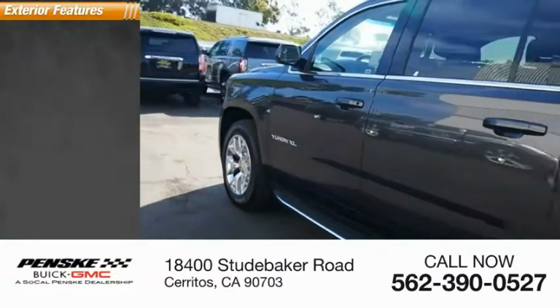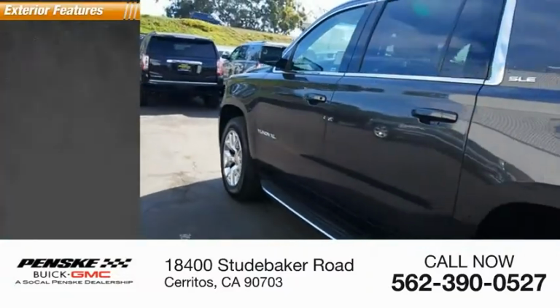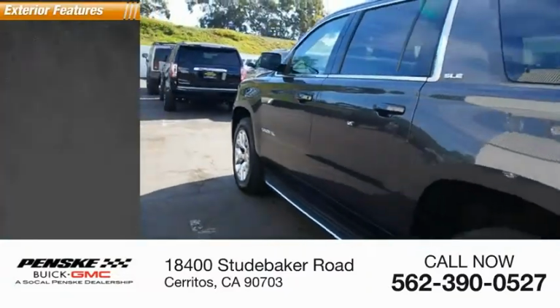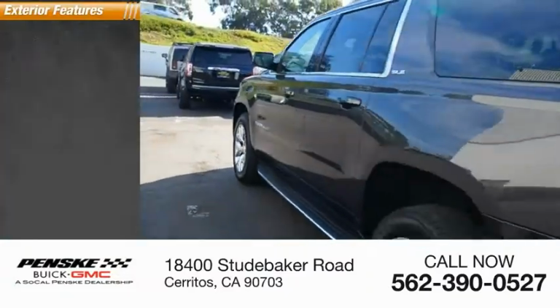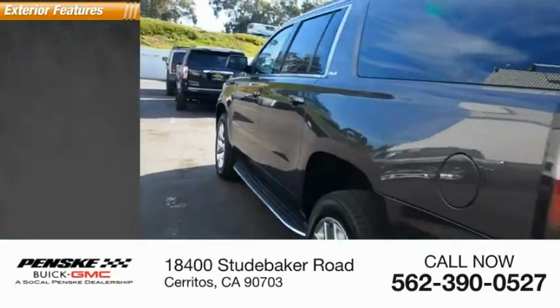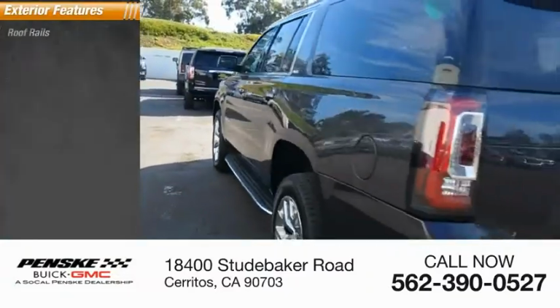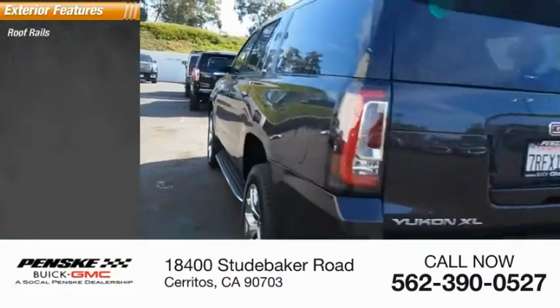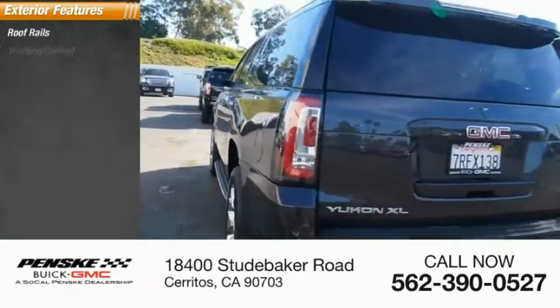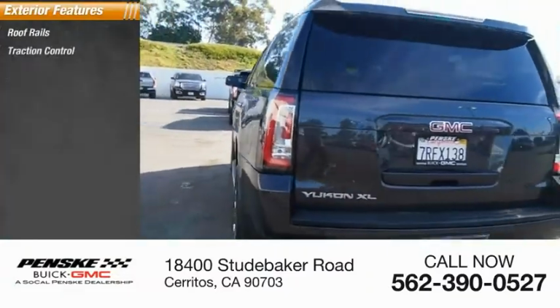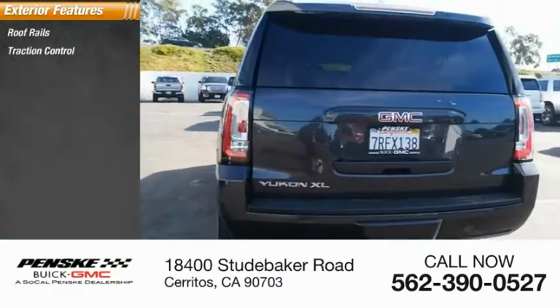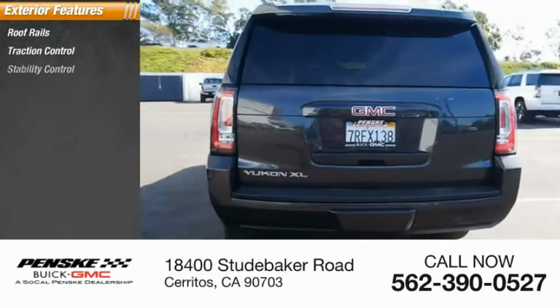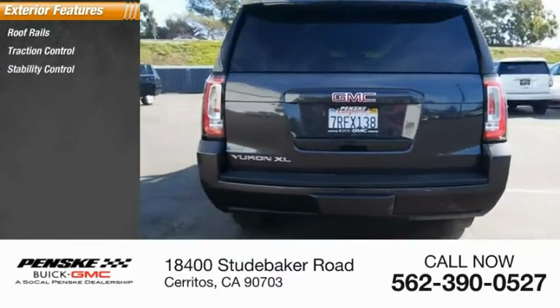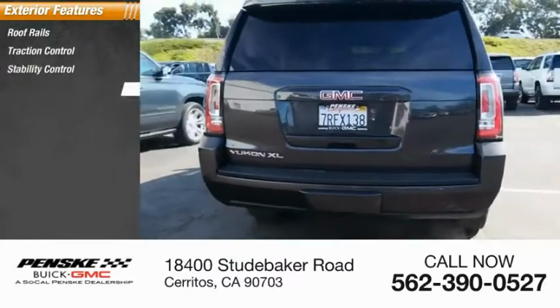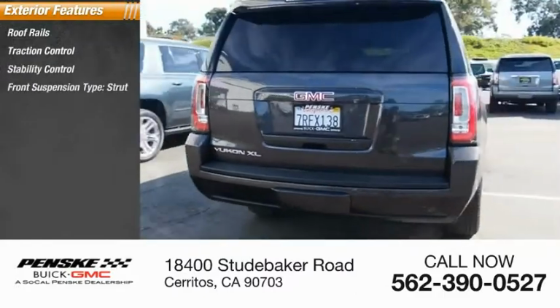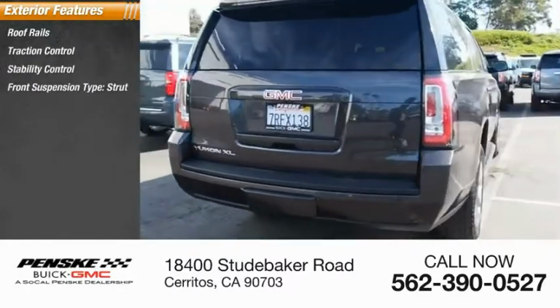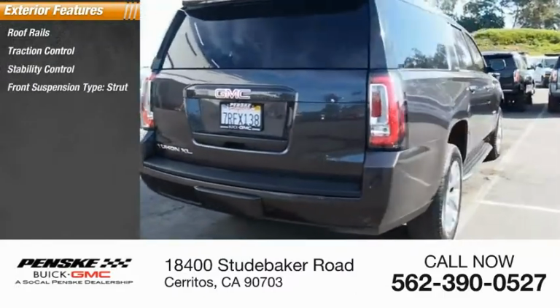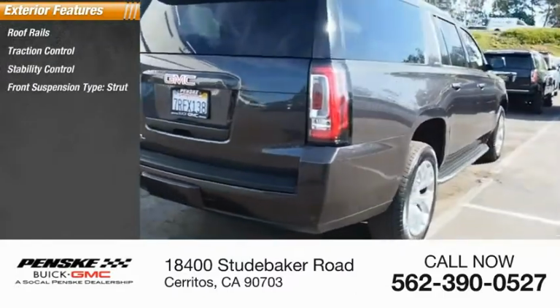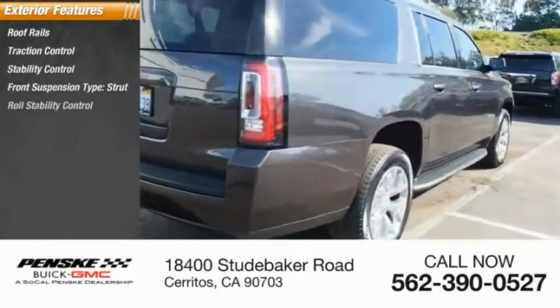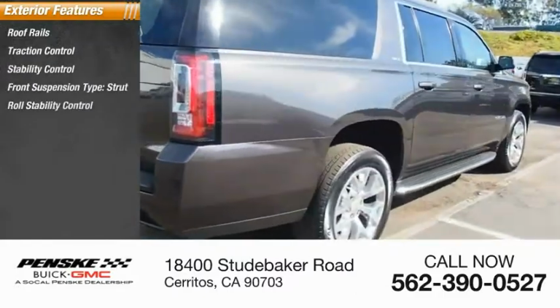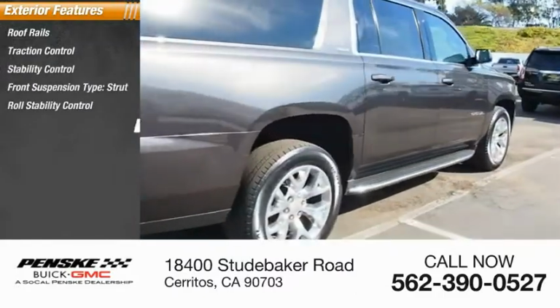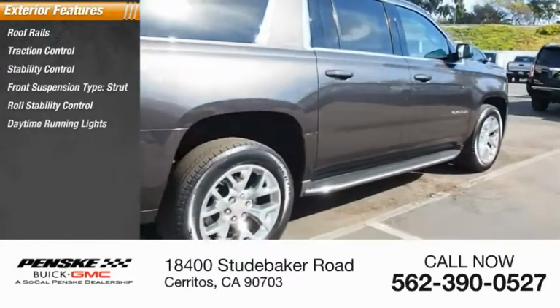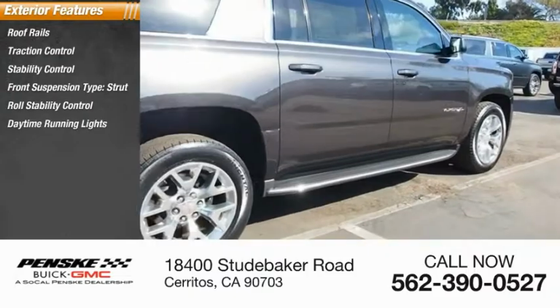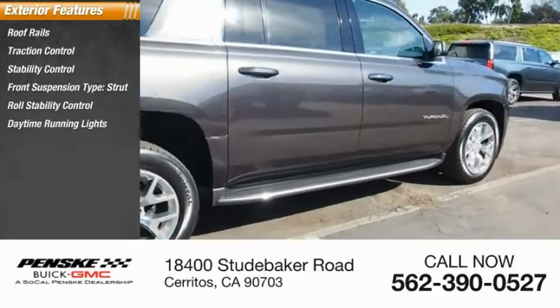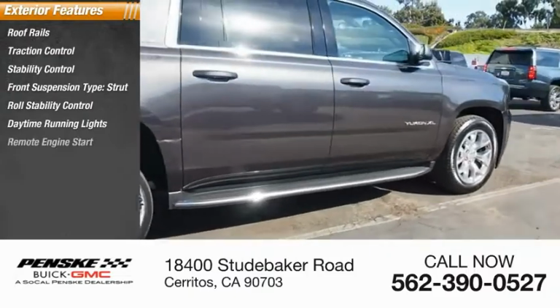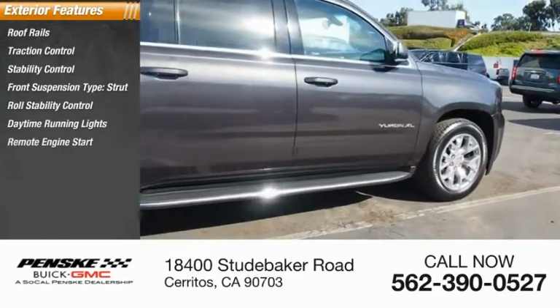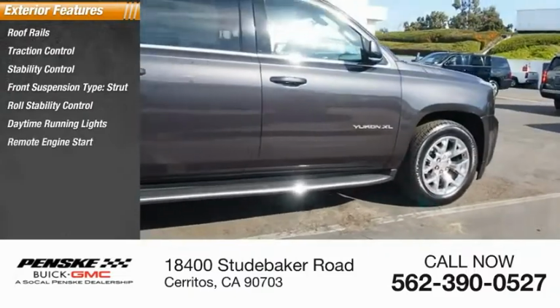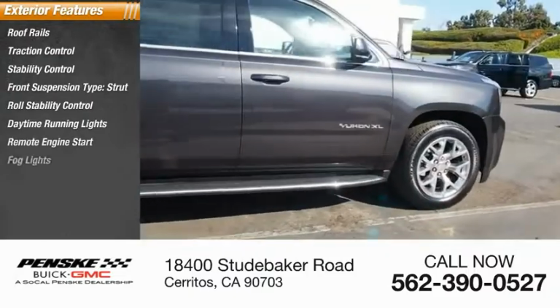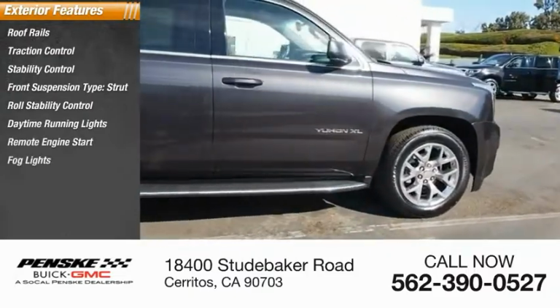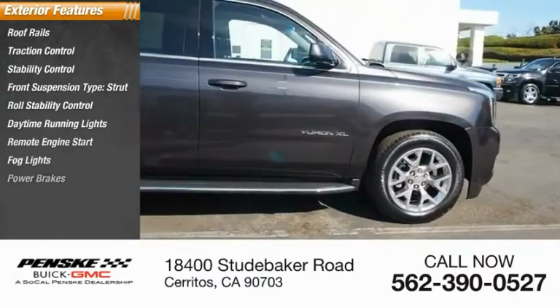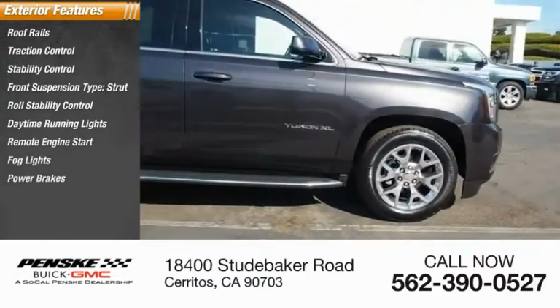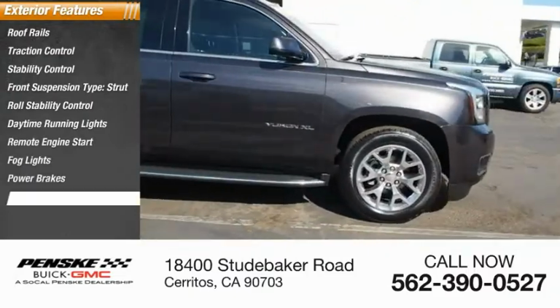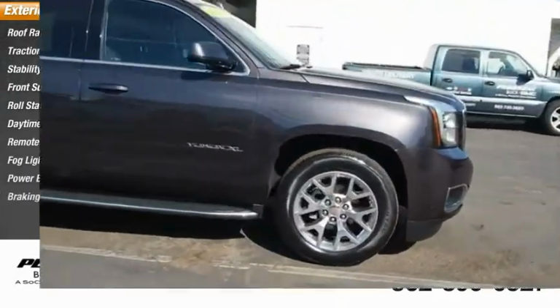Here are some of this vehicle's great options: roof rails, traction control, stability control, front suspension type strut, roll stability control, daytime running lights, remote engine start, fog lights, power brakes, and braking assist.